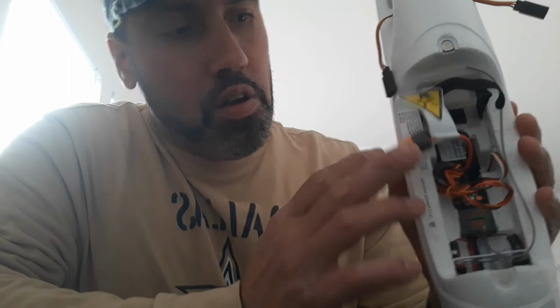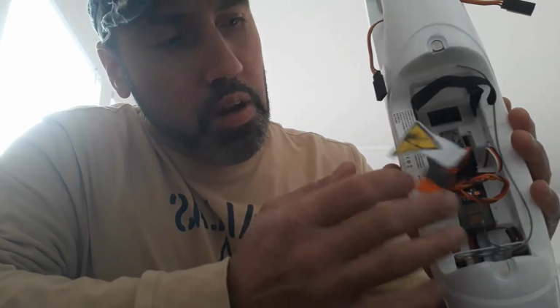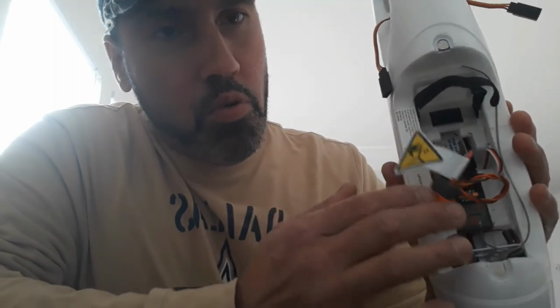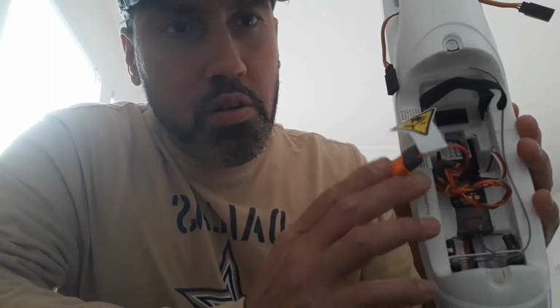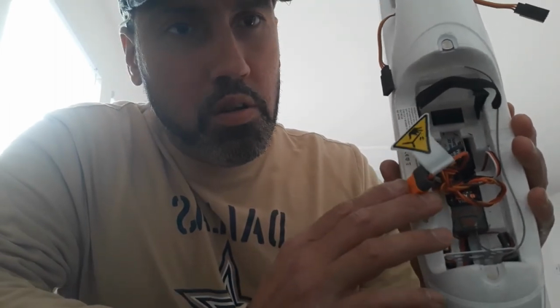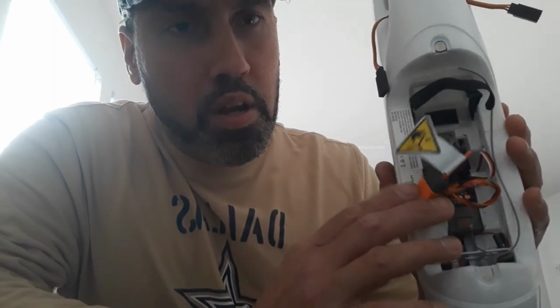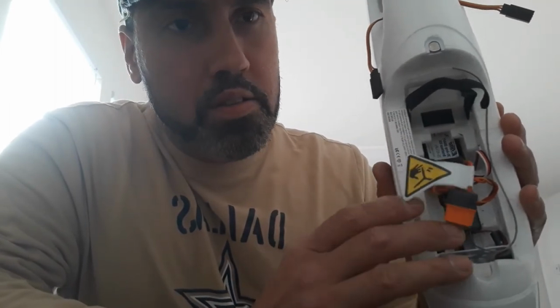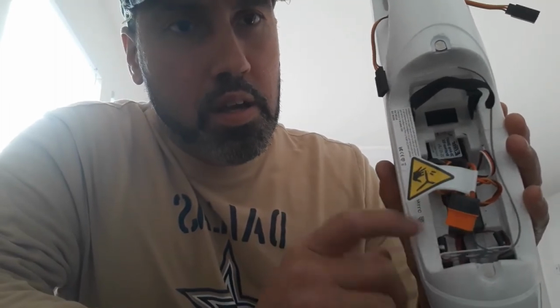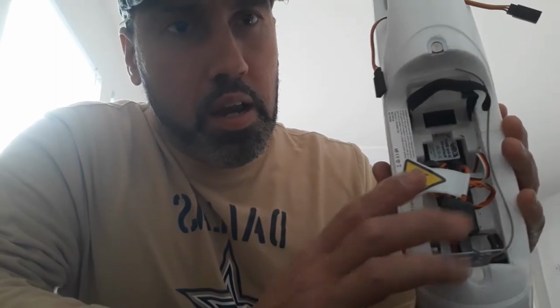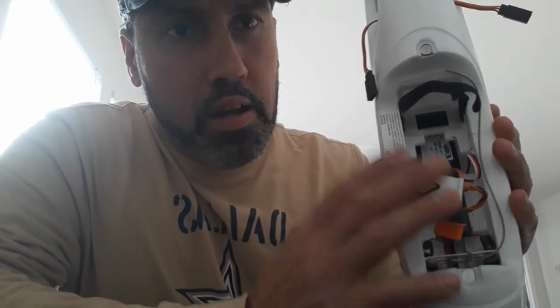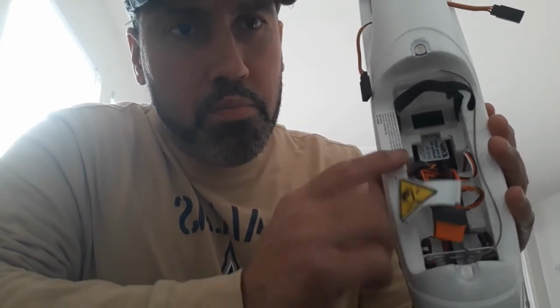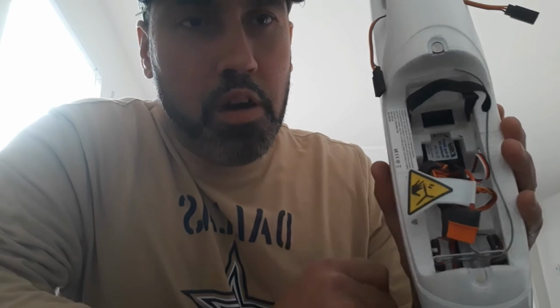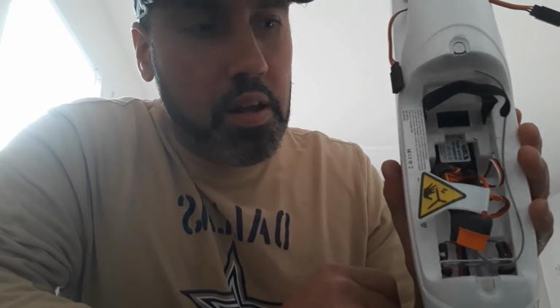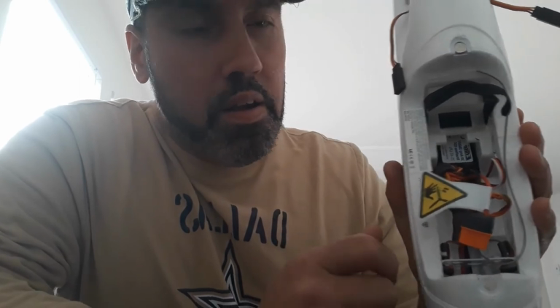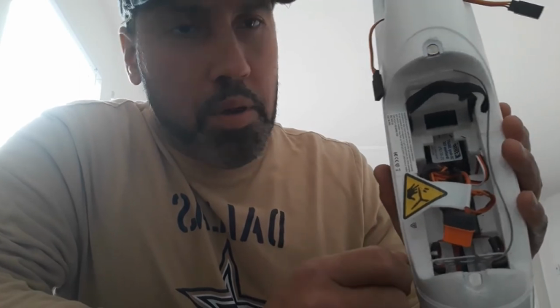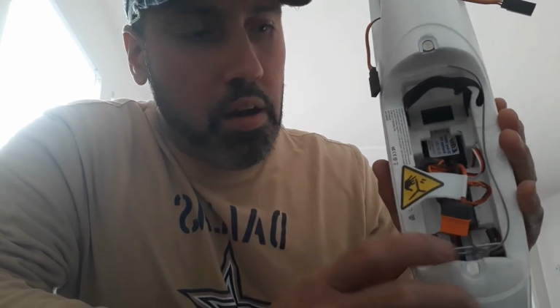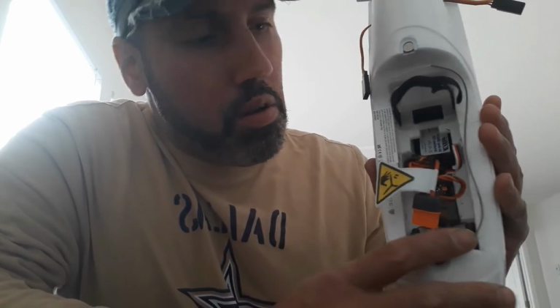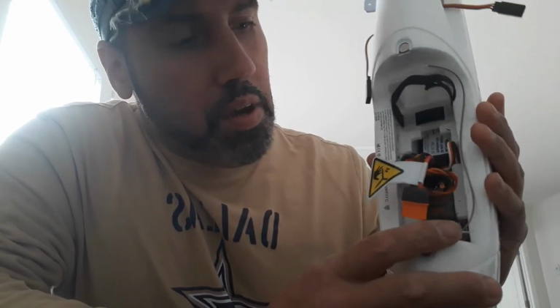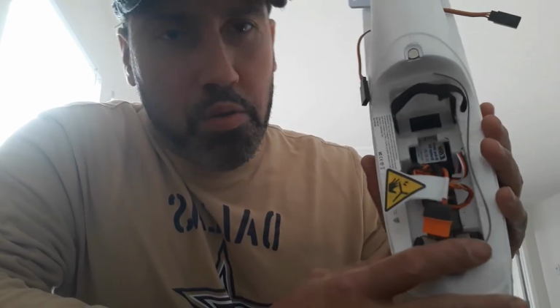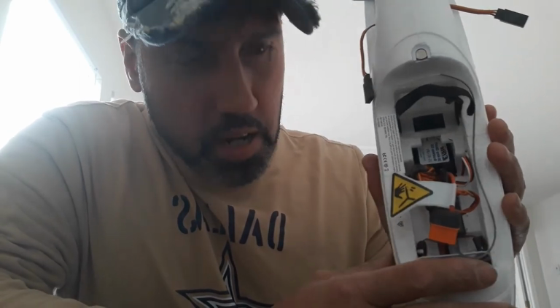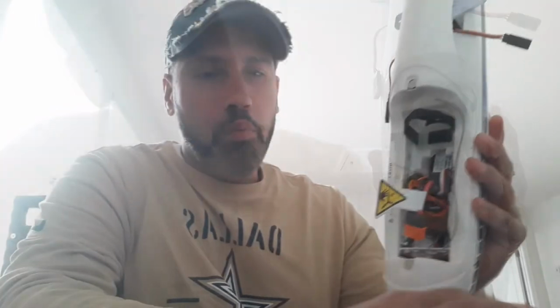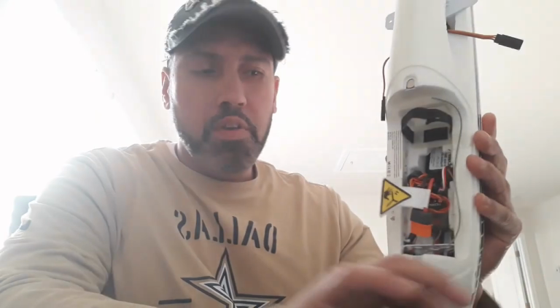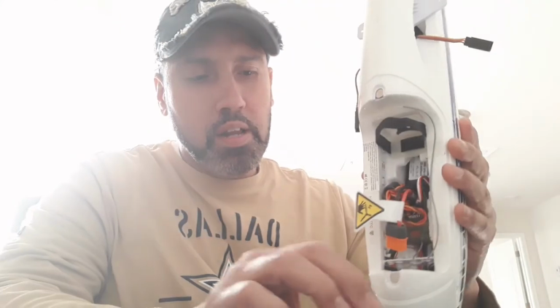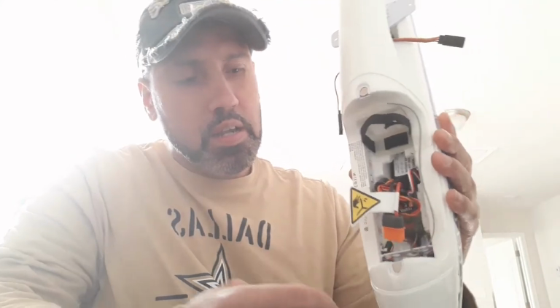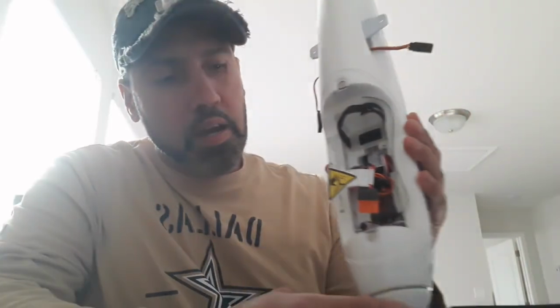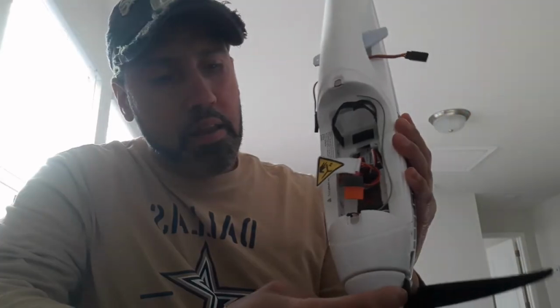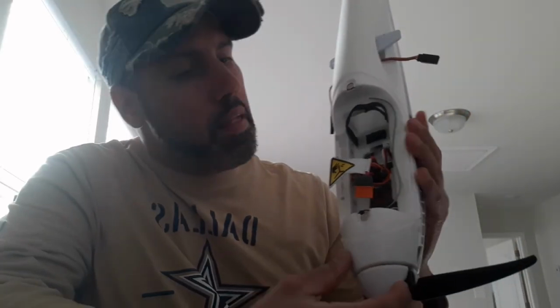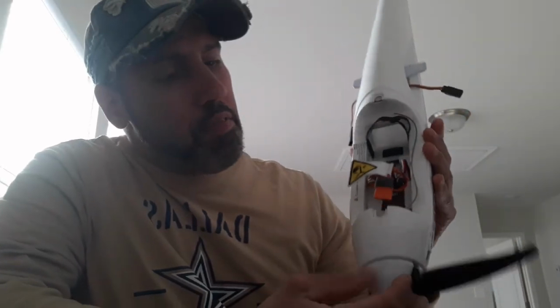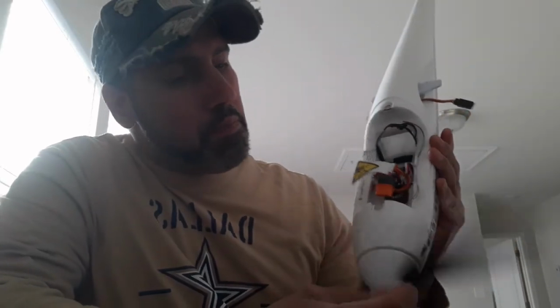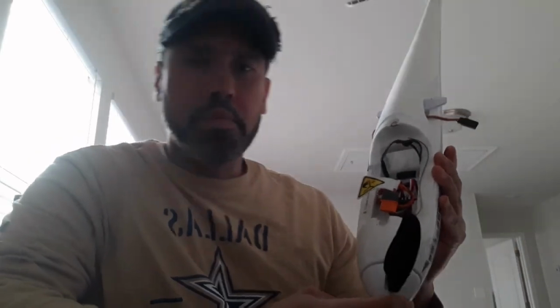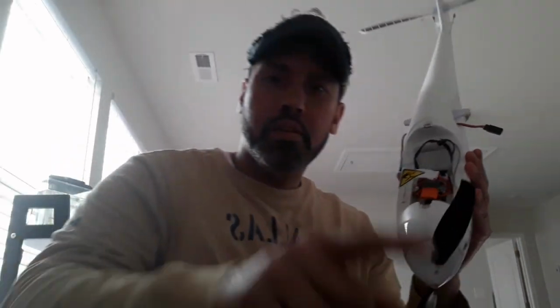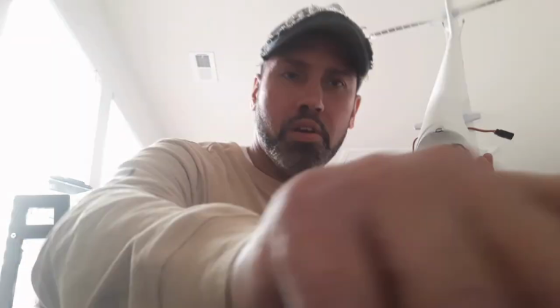It's a lot more neat and organized, and it's a lot easier to put a battery in and pull out without having to deal with that spaghetti. I hope you enjoyed the video nonetheless — happy flying, you guys have a good one.